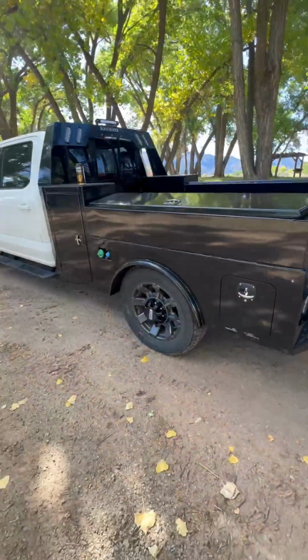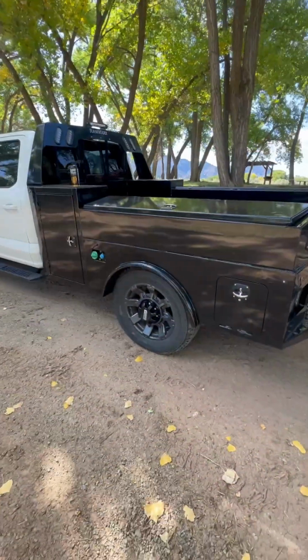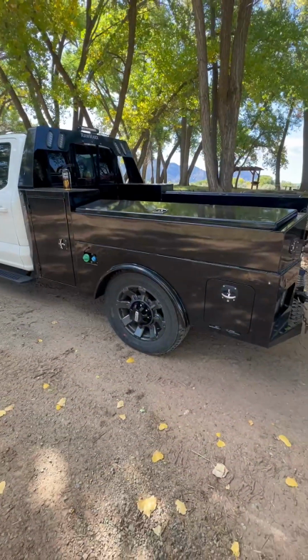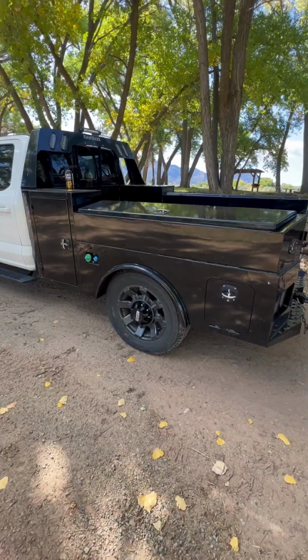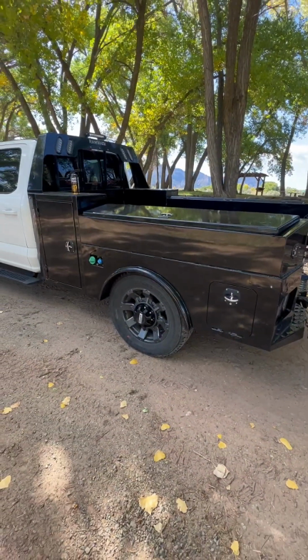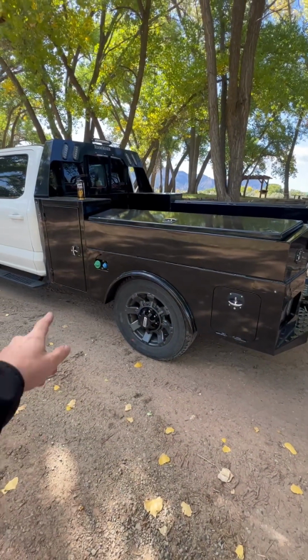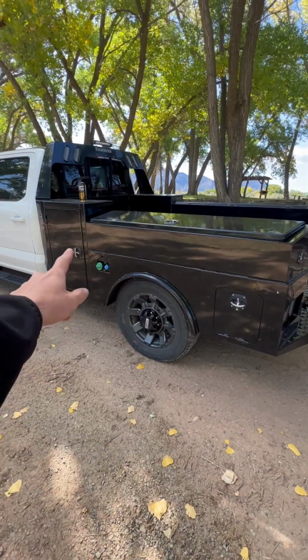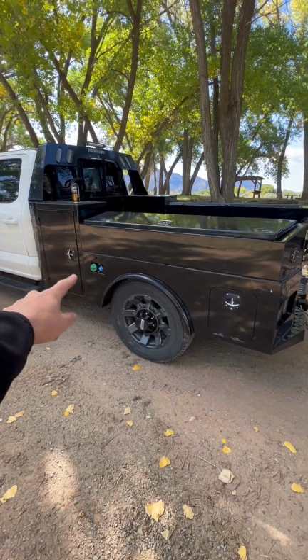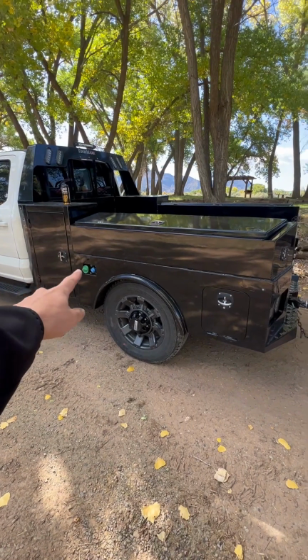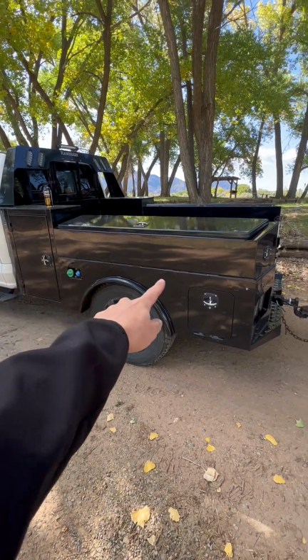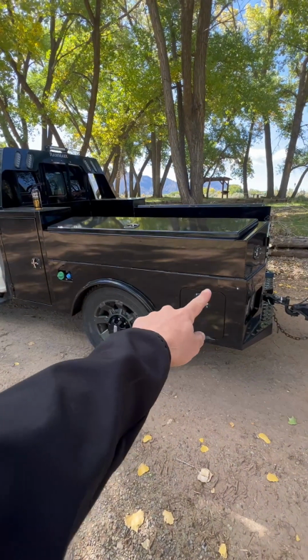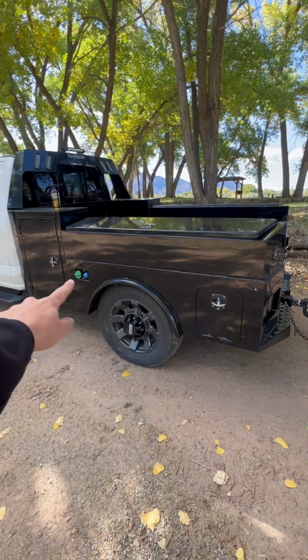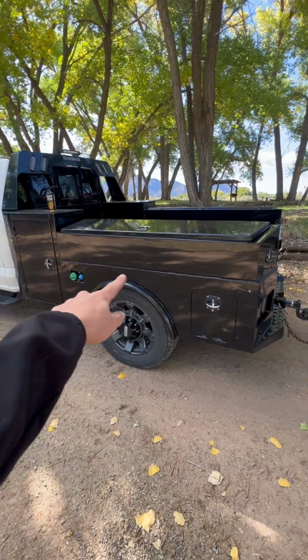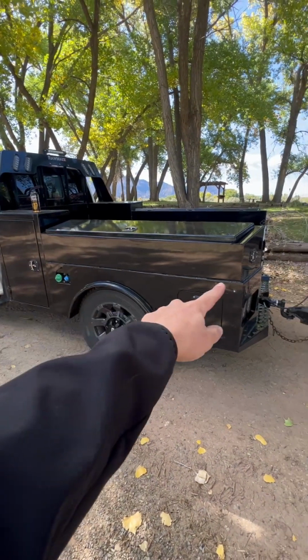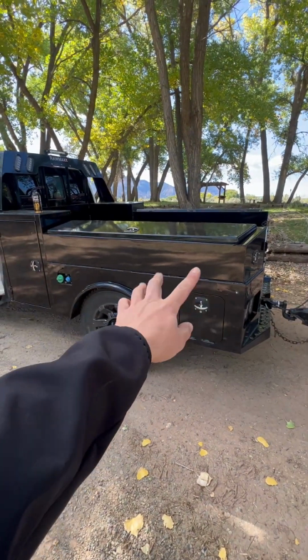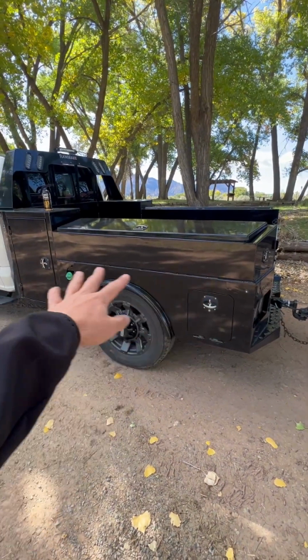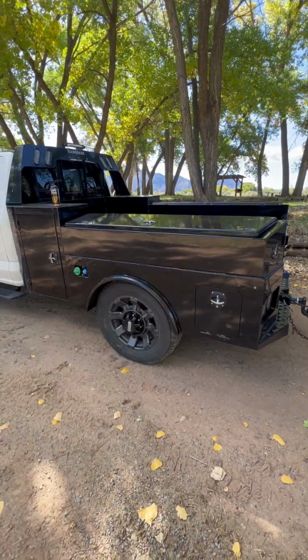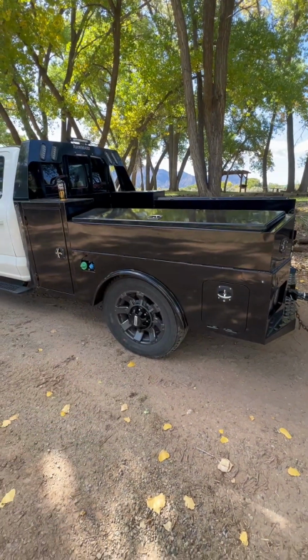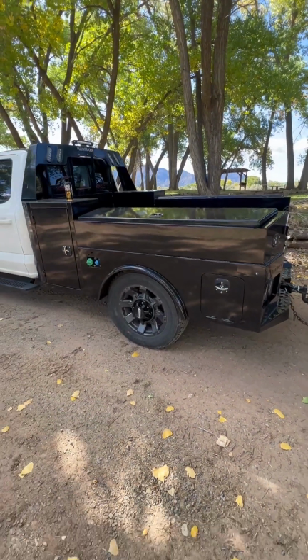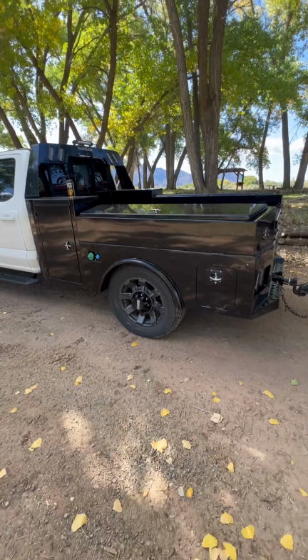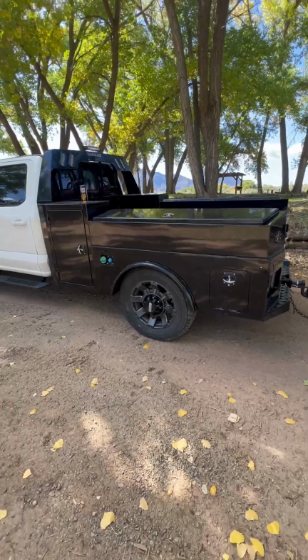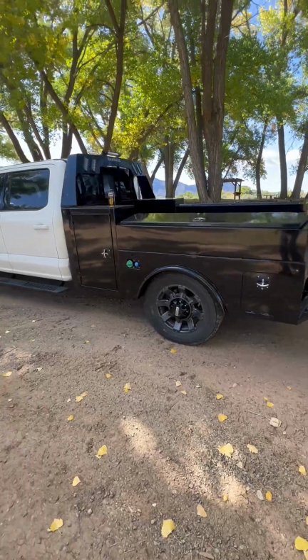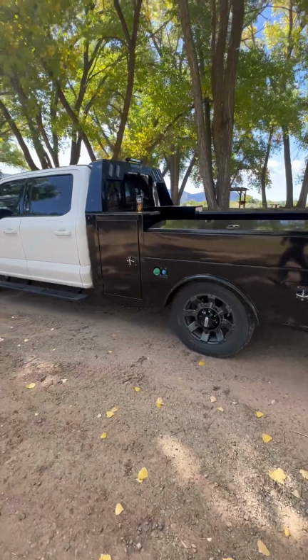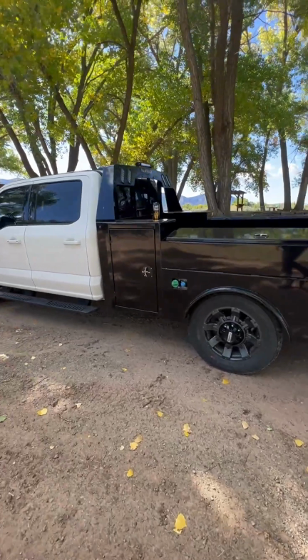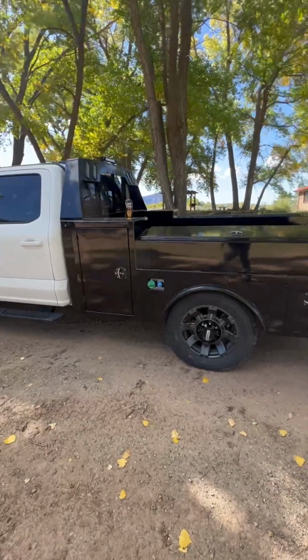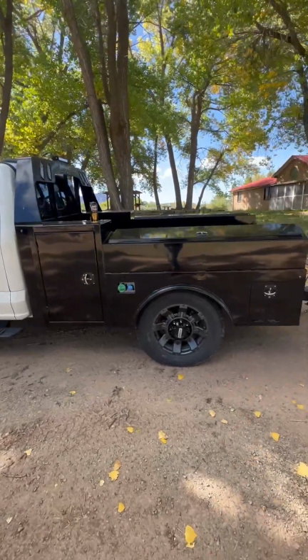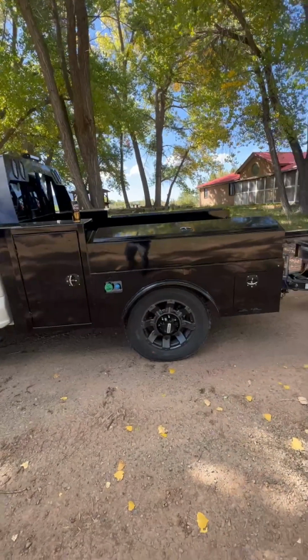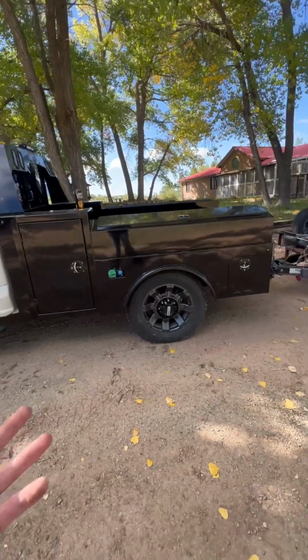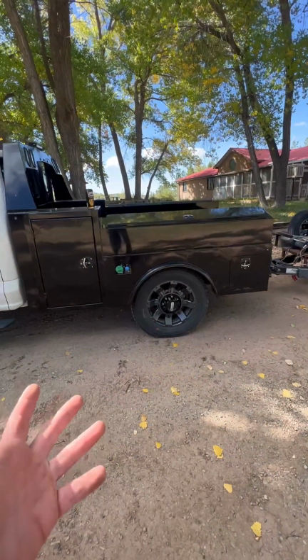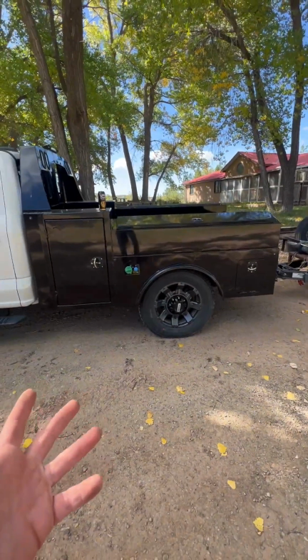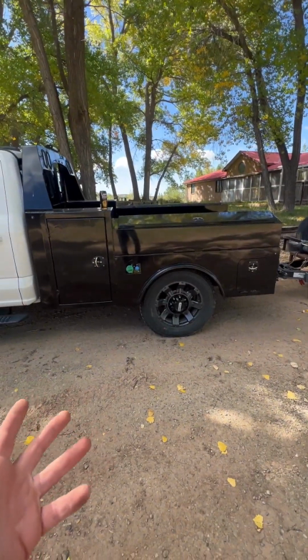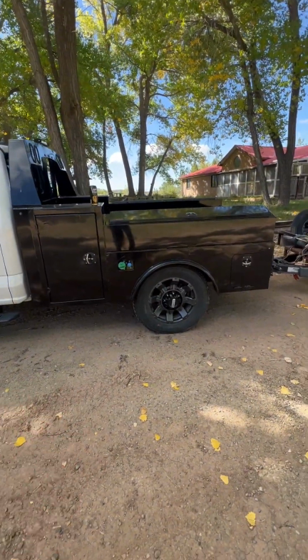The only thing I wish they'd done better — like the North Star beds, they do a single piece so you don't see that slit down the side where they stitch-welded it. But it does look pretty good. If you get it wrapped or something, it kind of gives it a body line, almost.